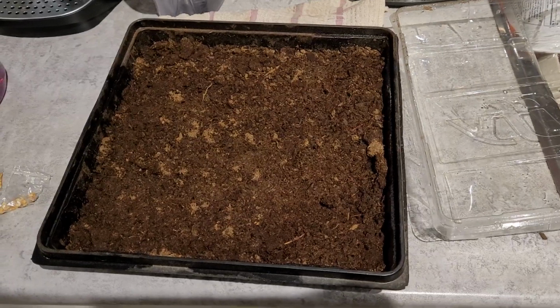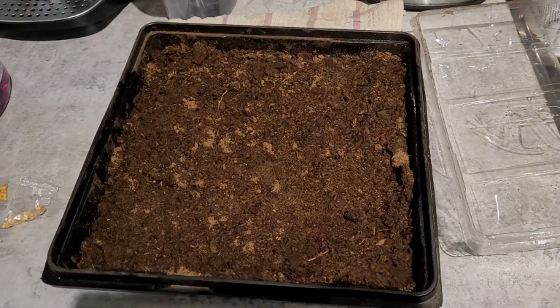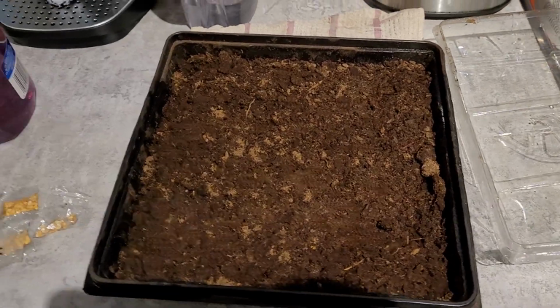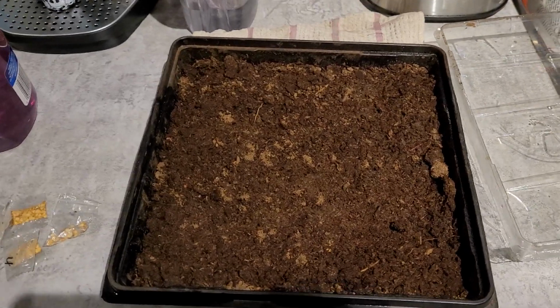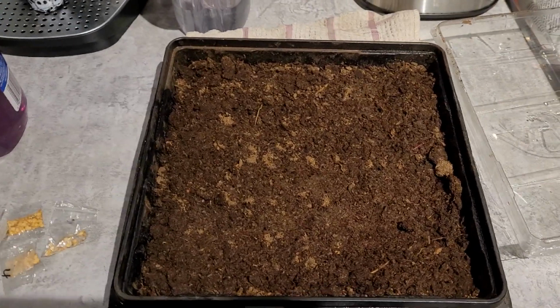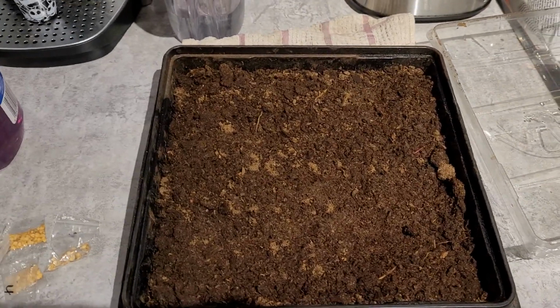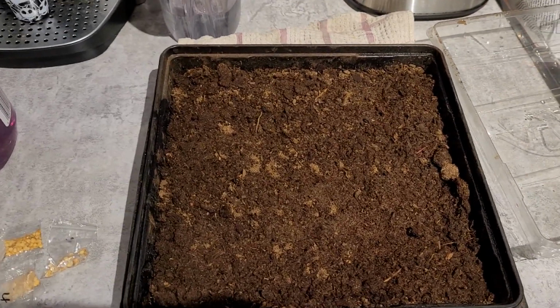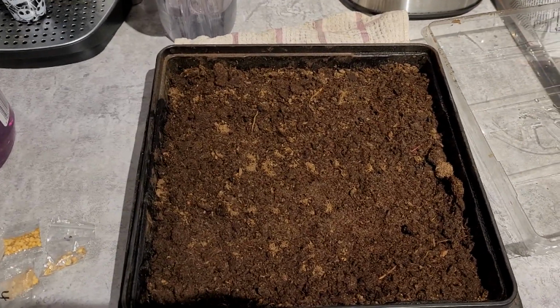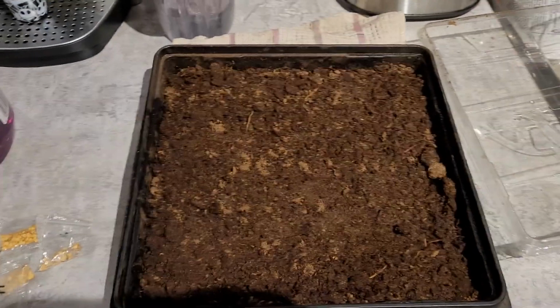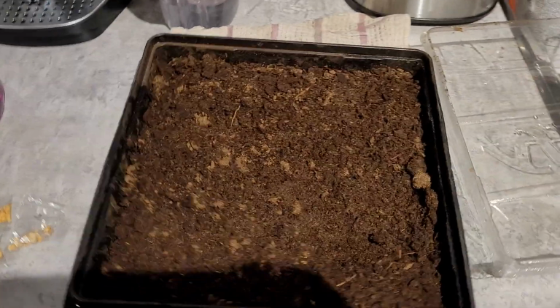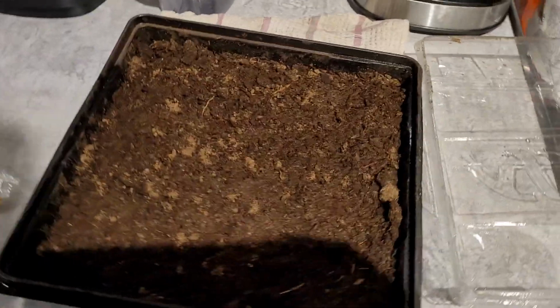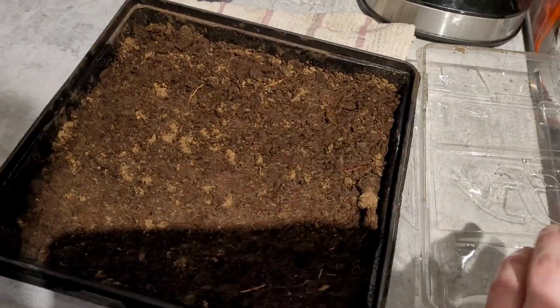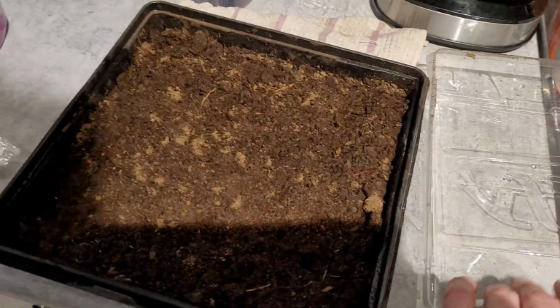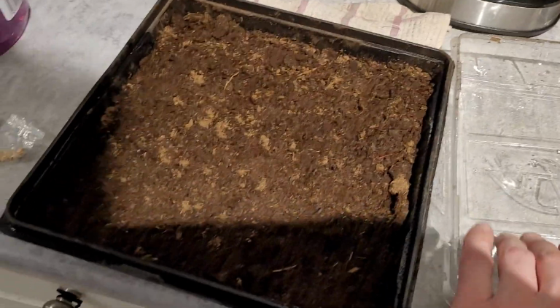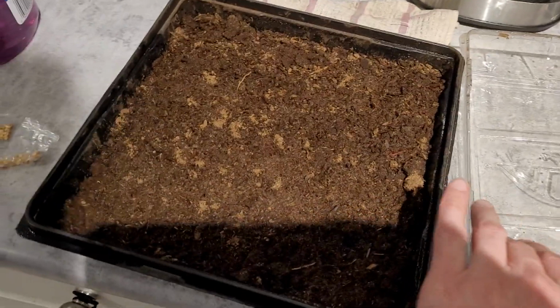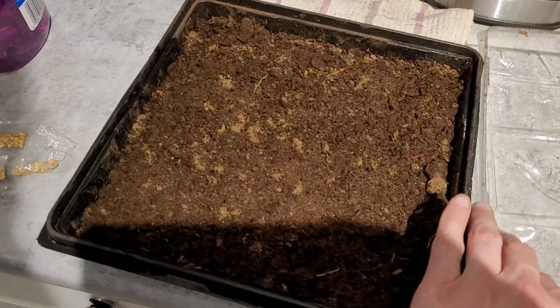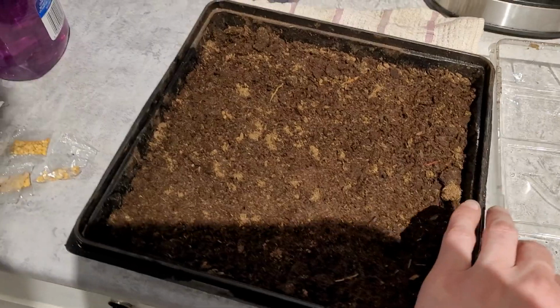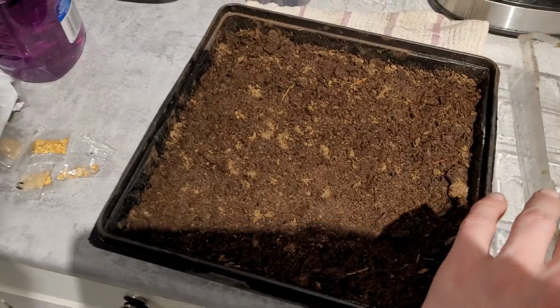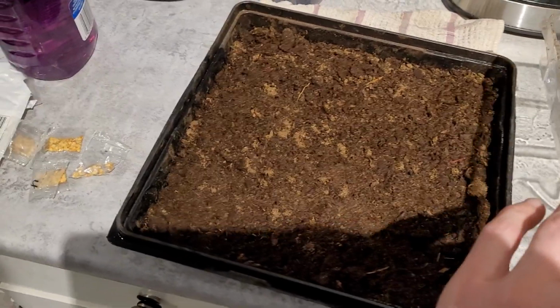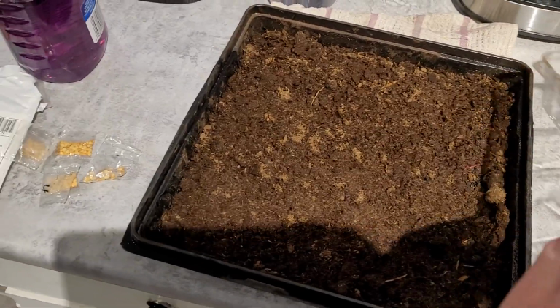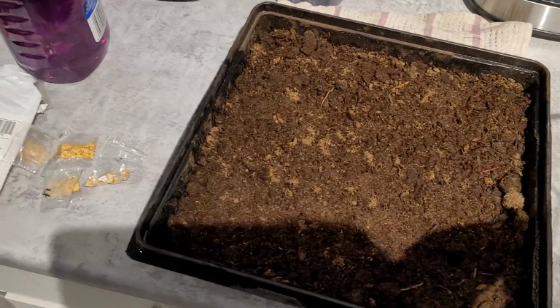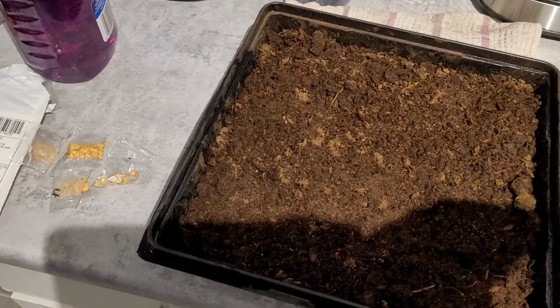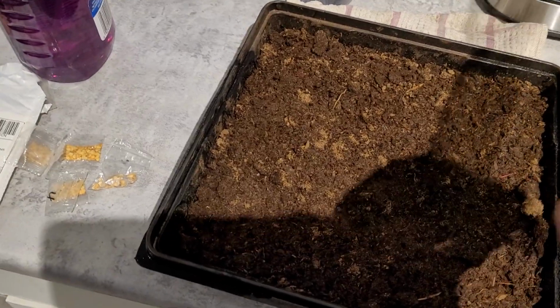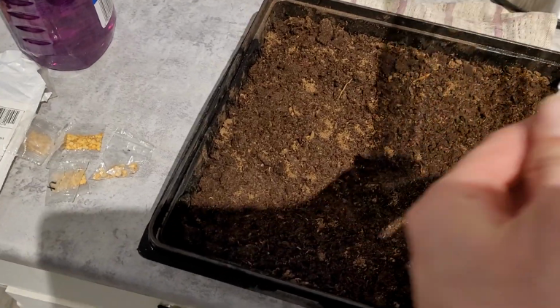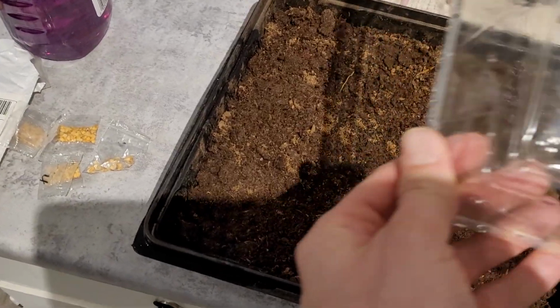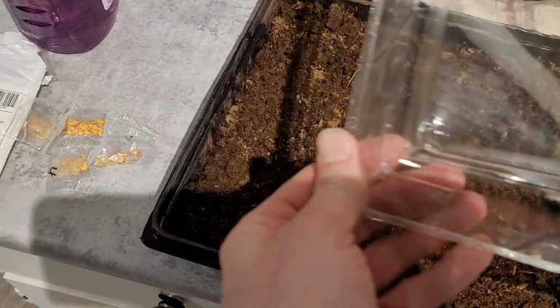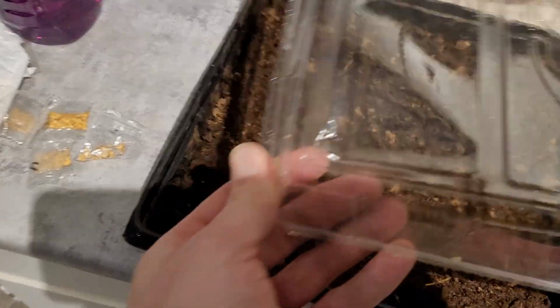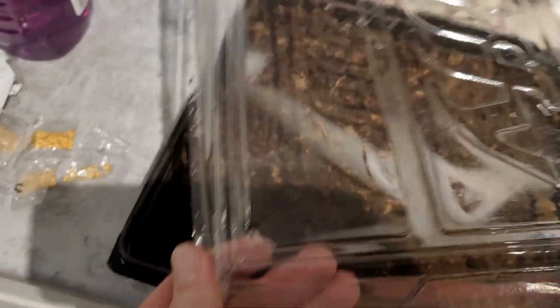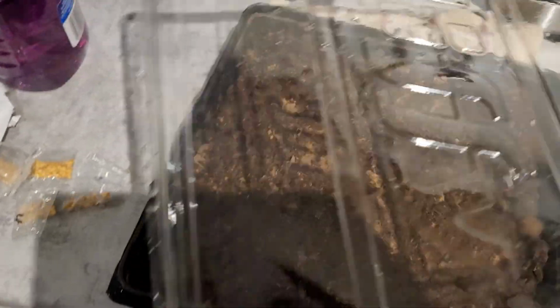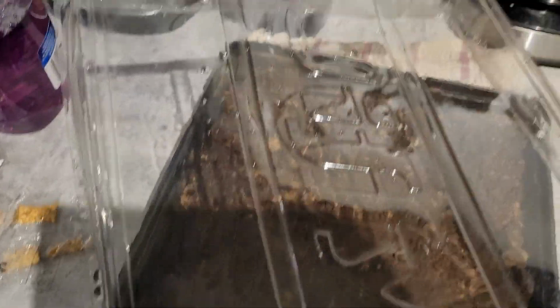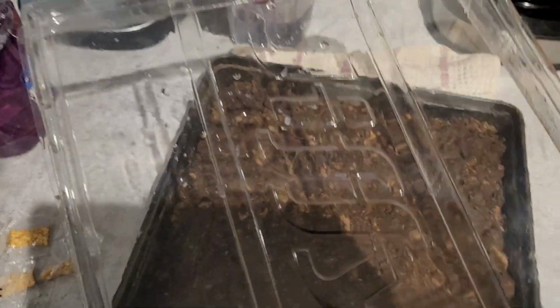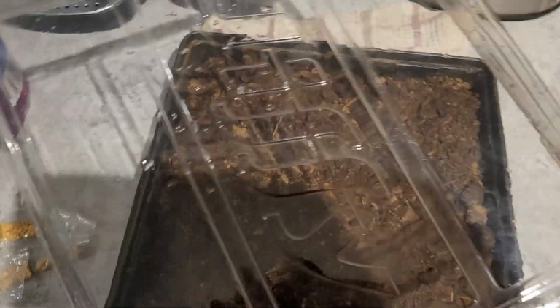All right guys, another quick germination type video — not really a how-to or anything, just going to show you guys a little fun thing I decided to do.